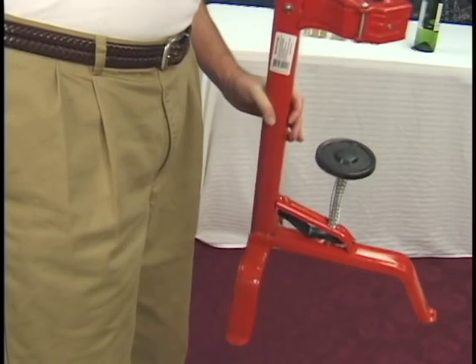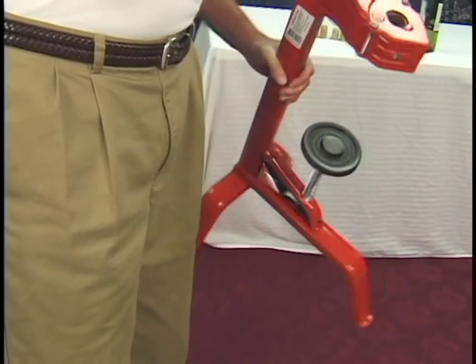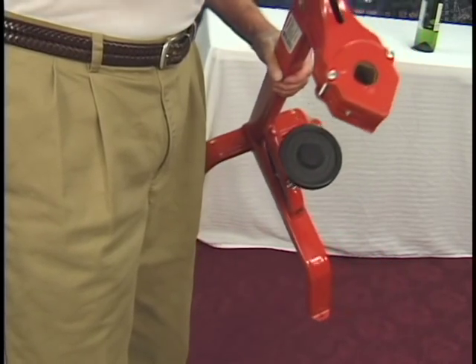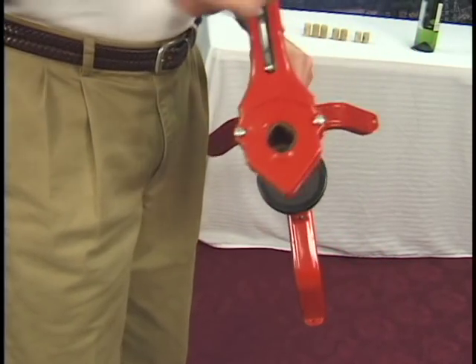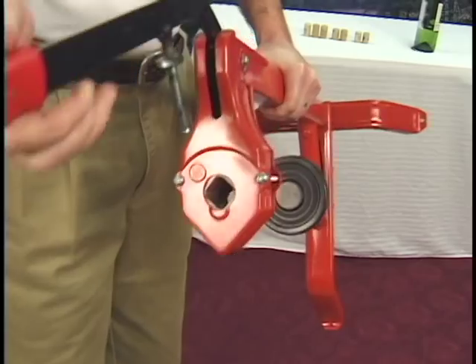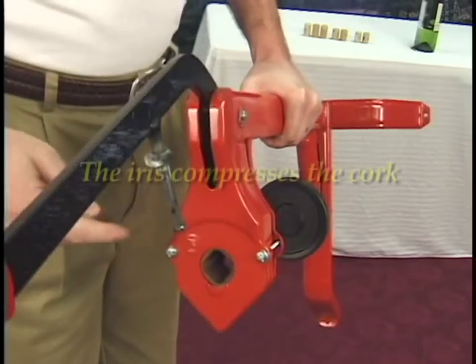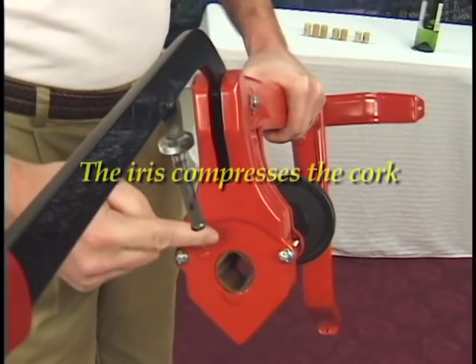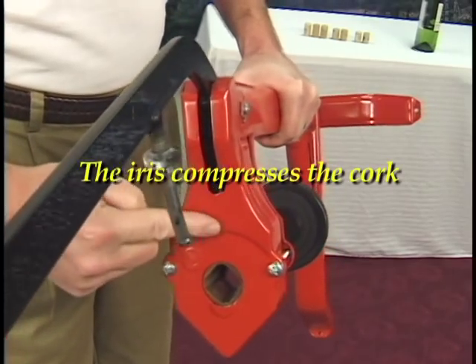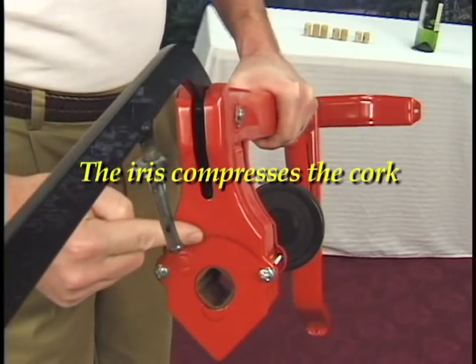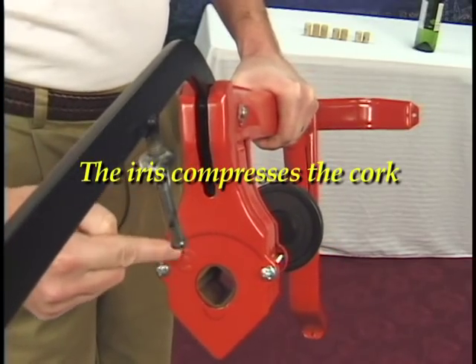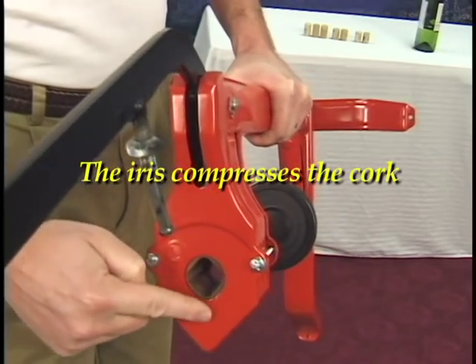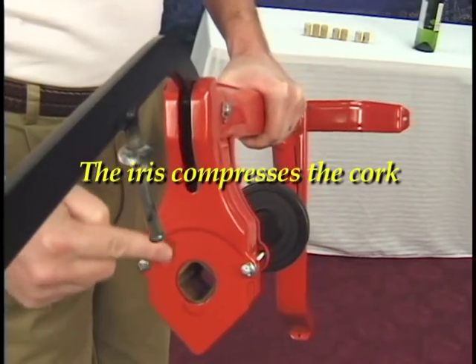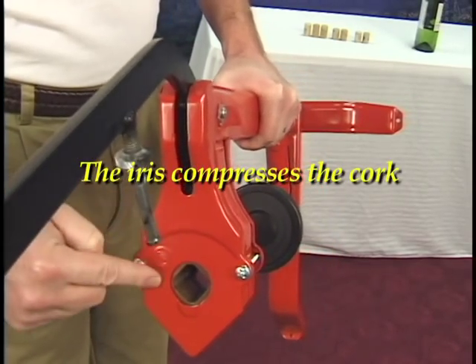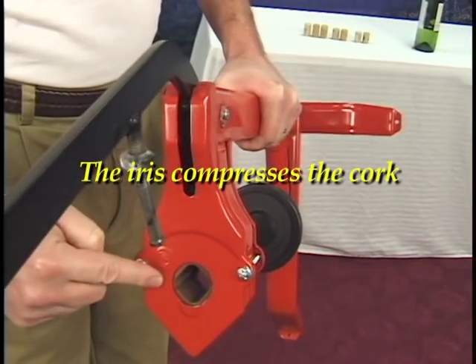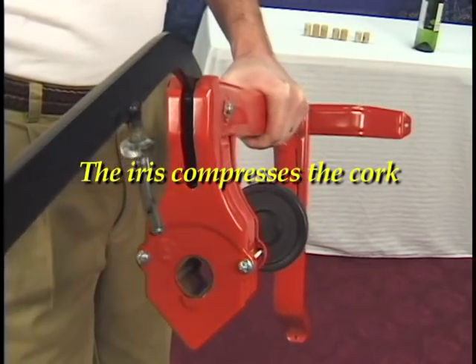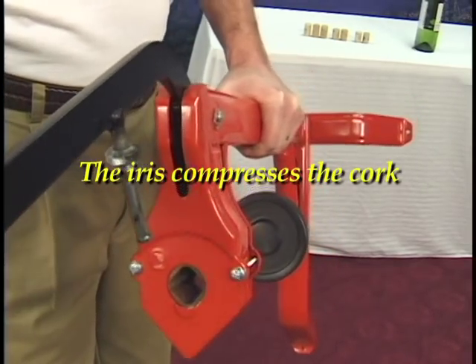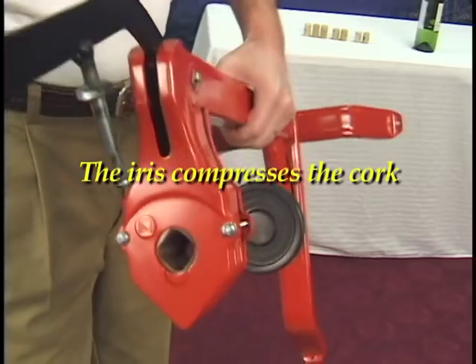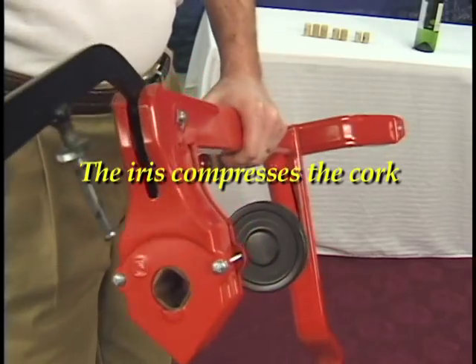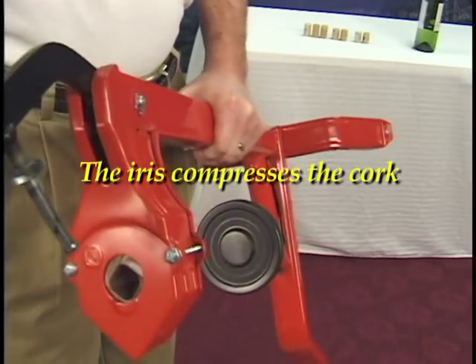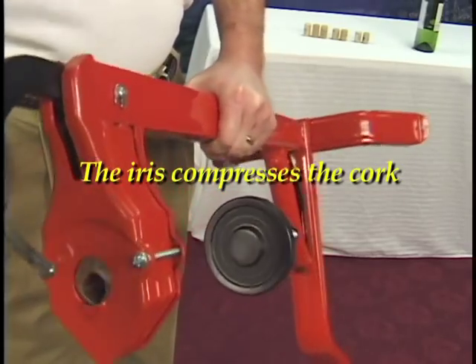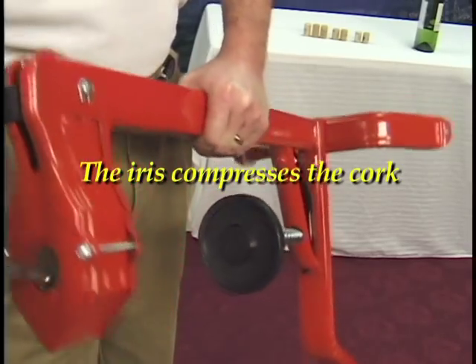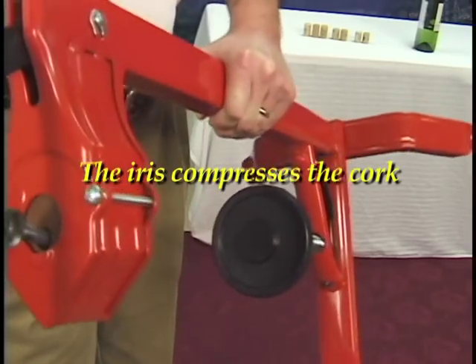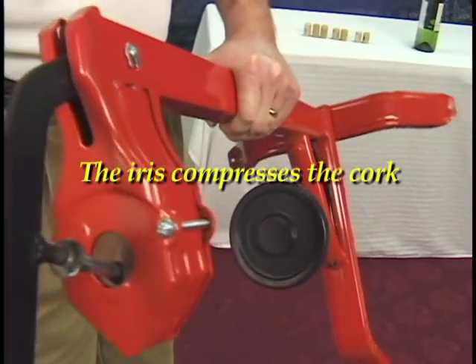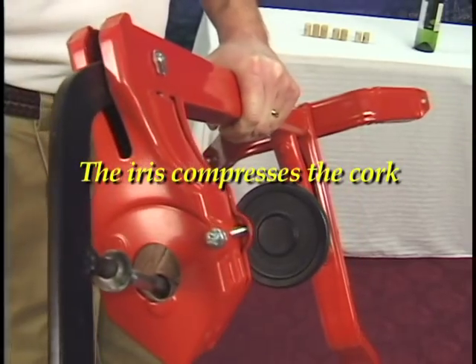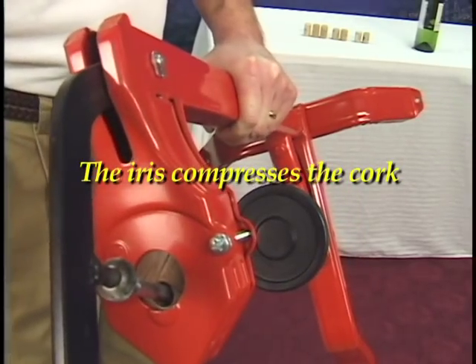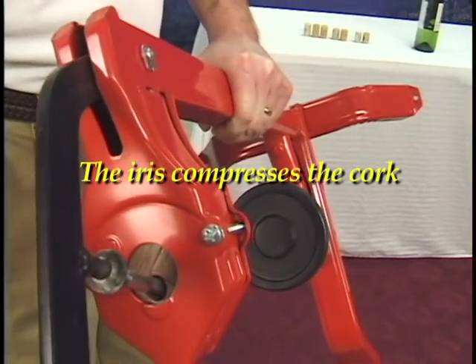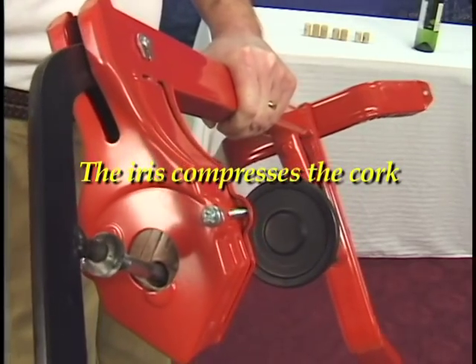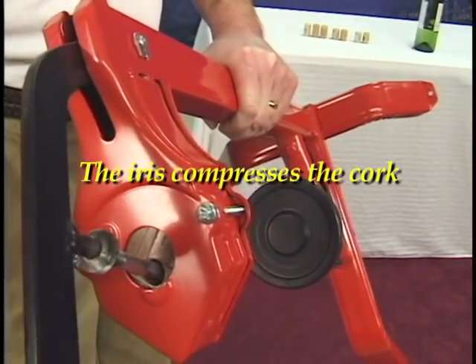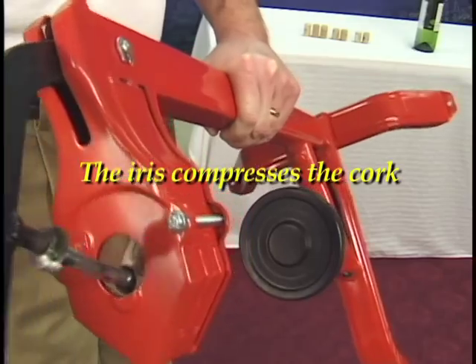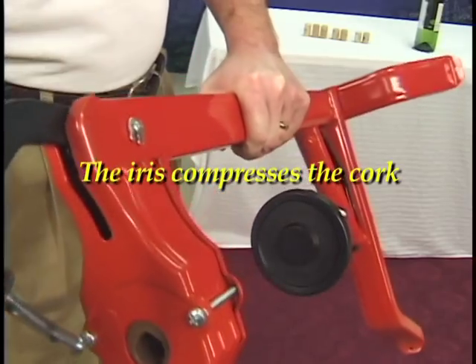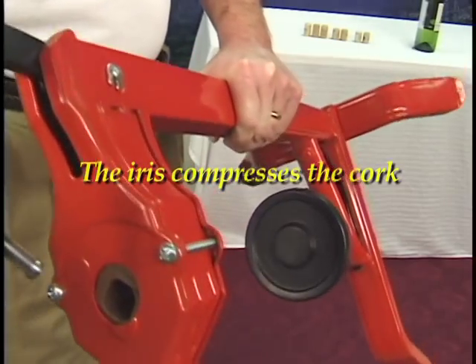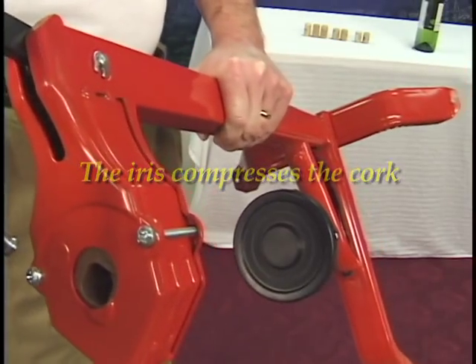Let me show you how the iris works. This is the iris here — this is the part that will squeeze the cork. Watch how whenever I pull the handle down, the iris gets smaller. That's how it compresses the cork and how it works.